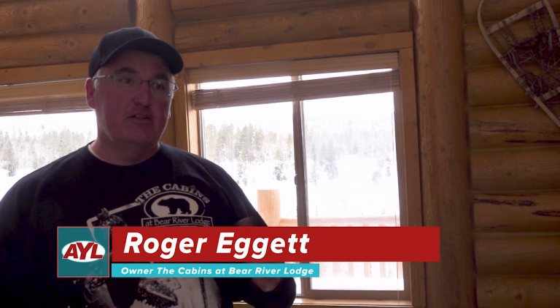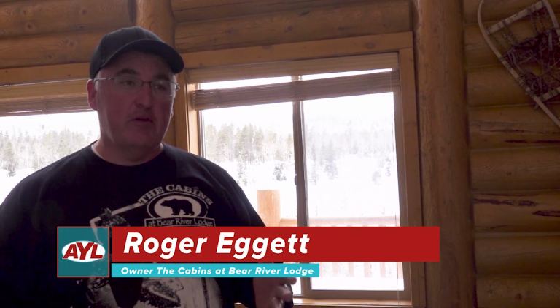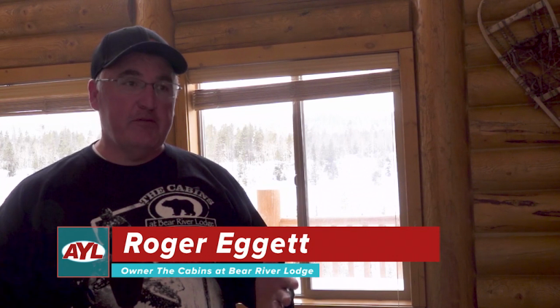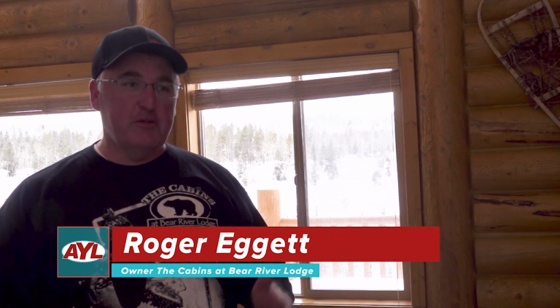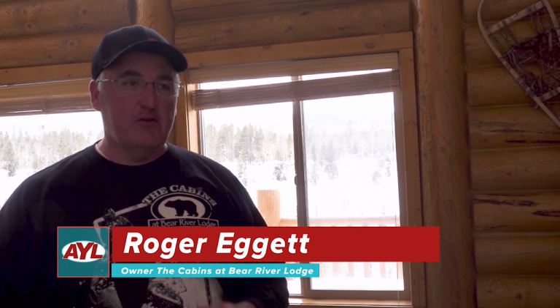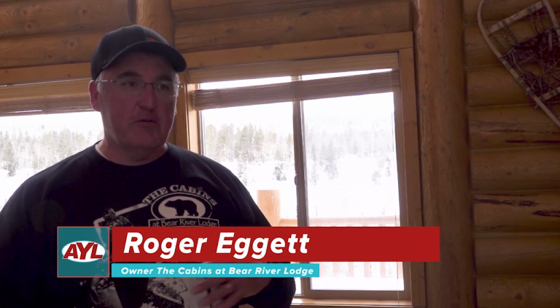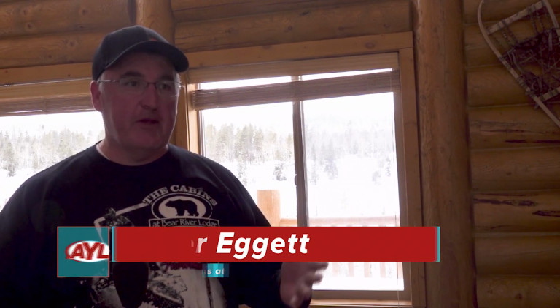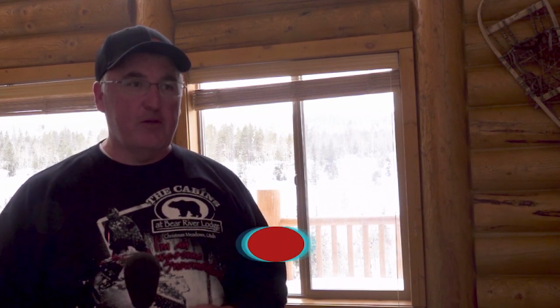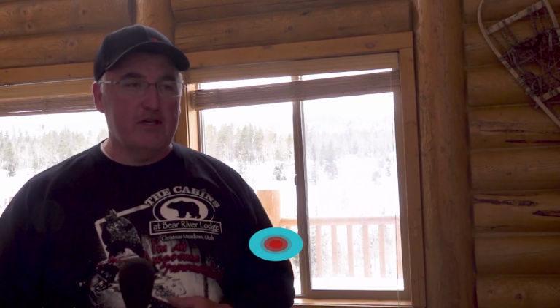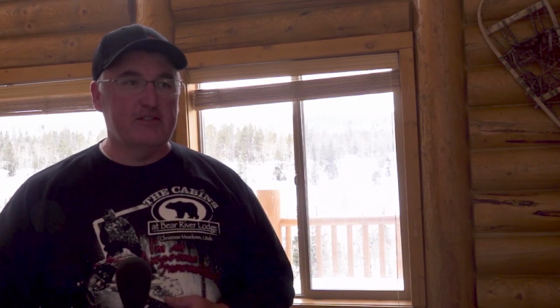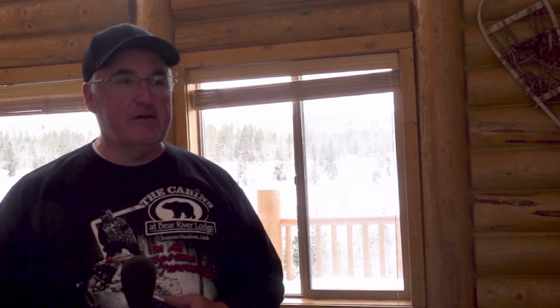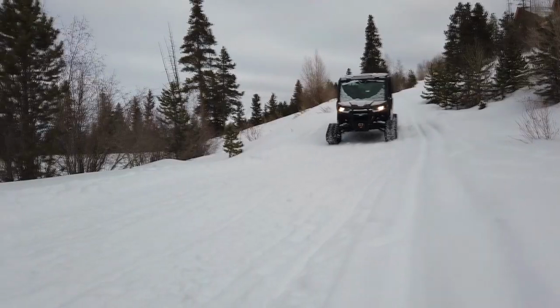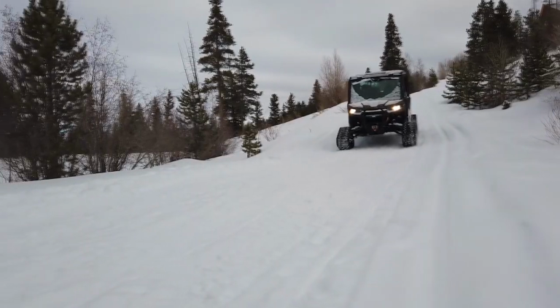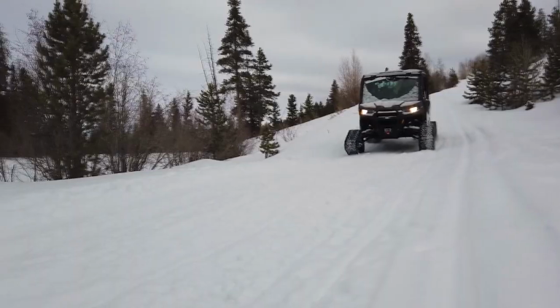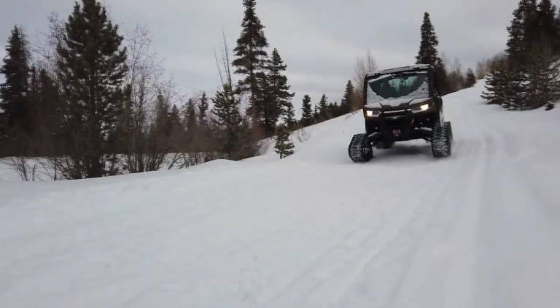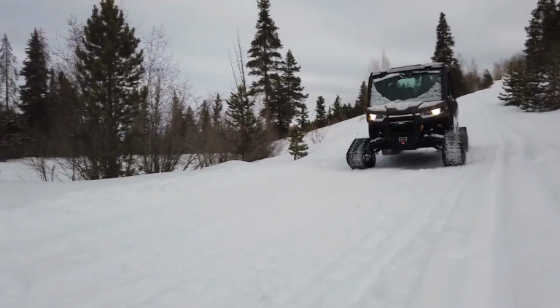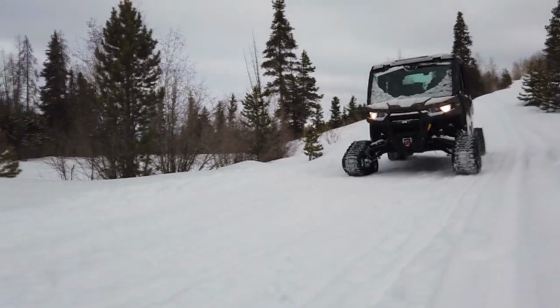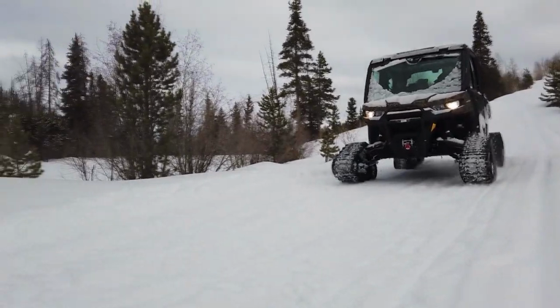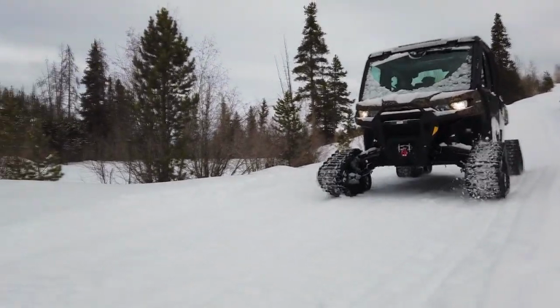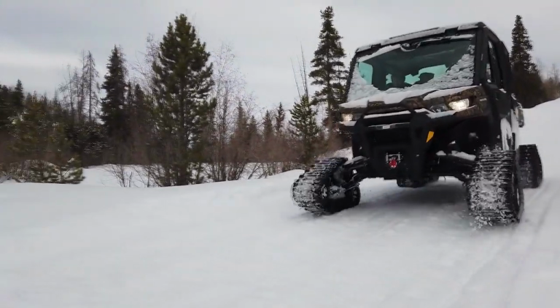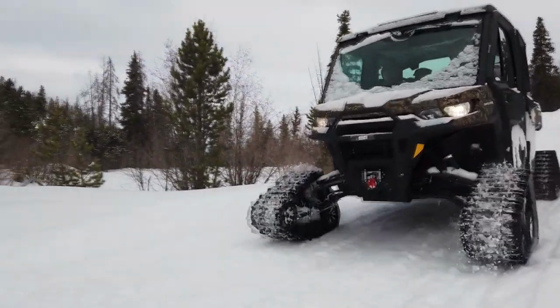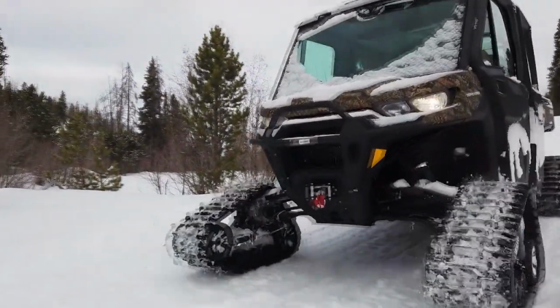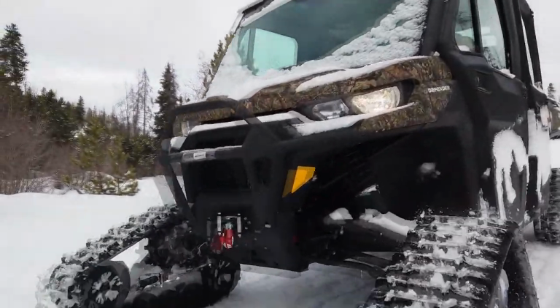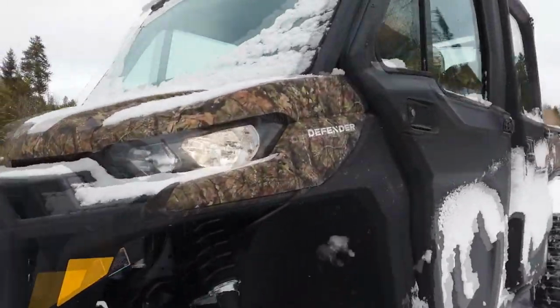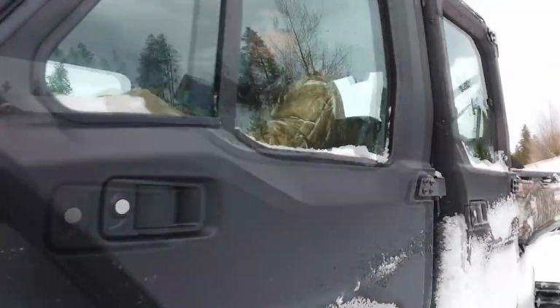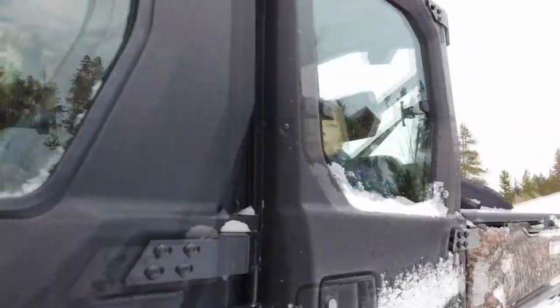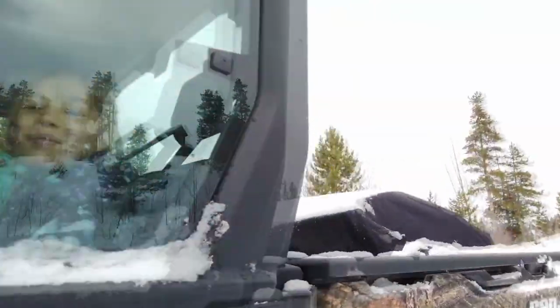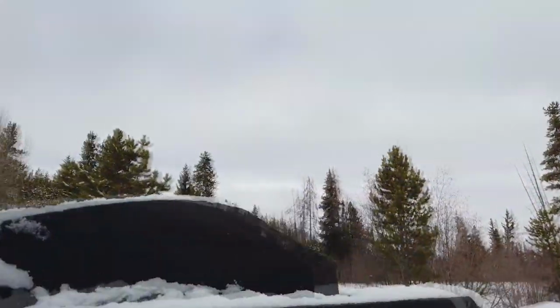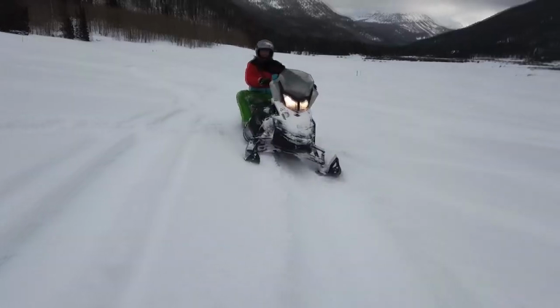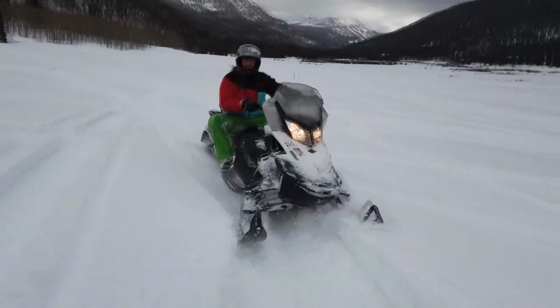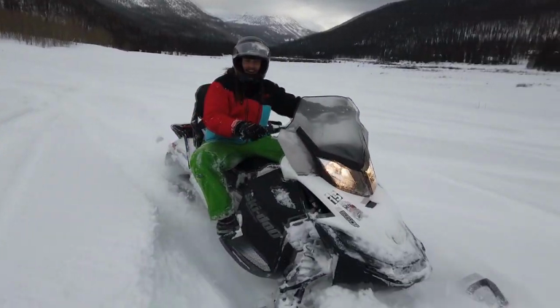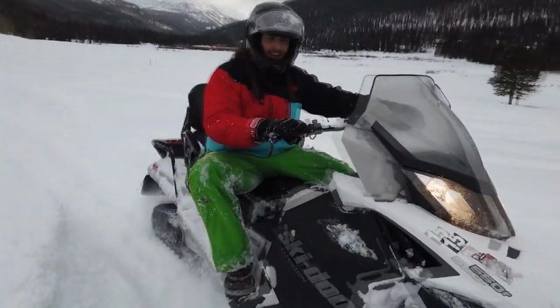We run about 50 snow machines in the winter and about 30 wheeled vehicles in the summer. When they rent from us for a couple hundred dollars a day, they get to go out and experience the greatest machines, the newest machines, and enjoy the outdoors. It's a wonderful thing to rent.